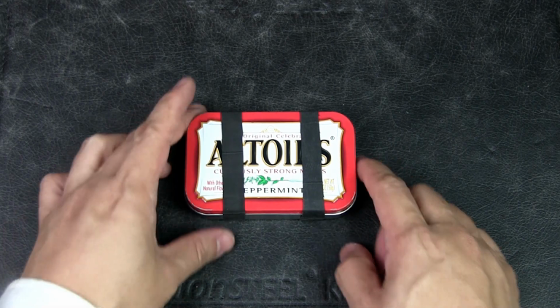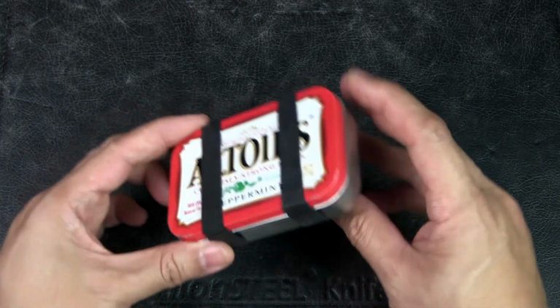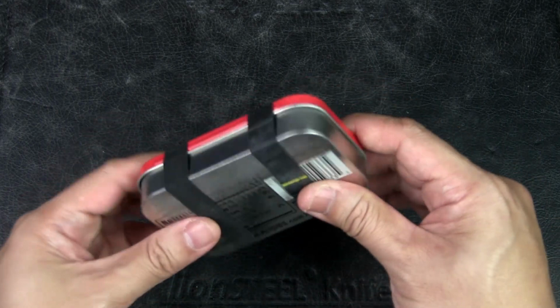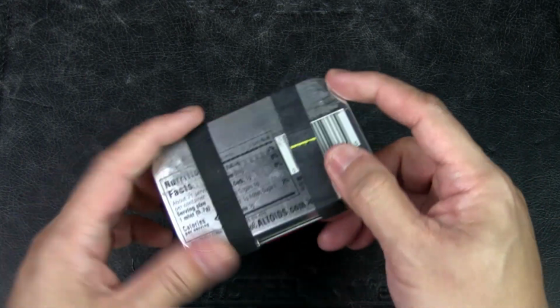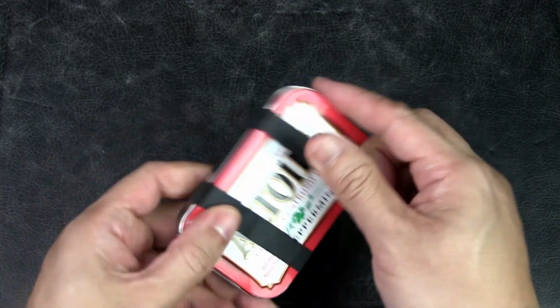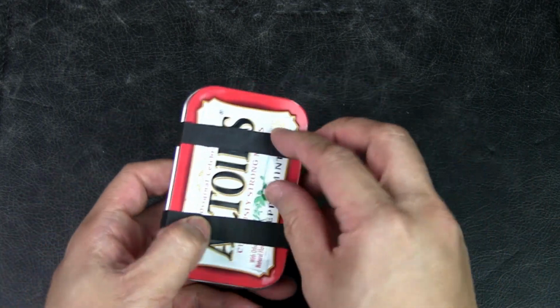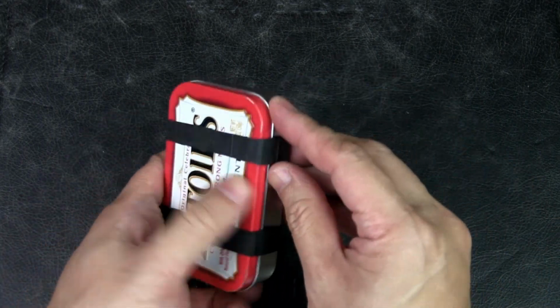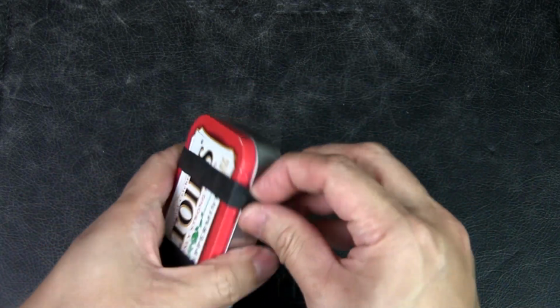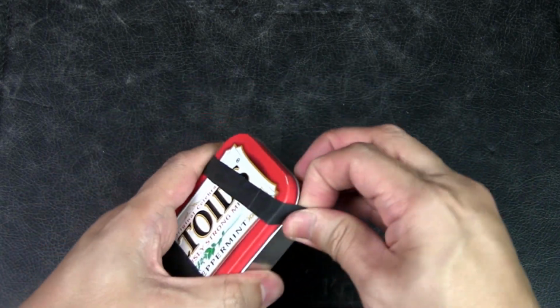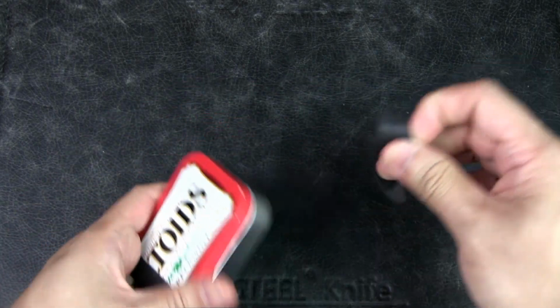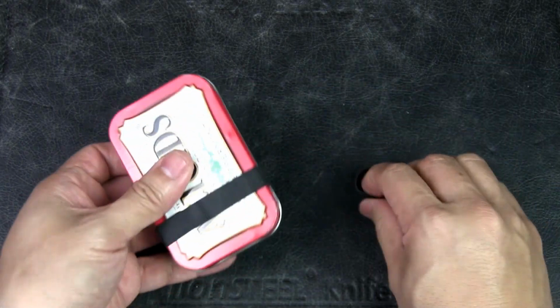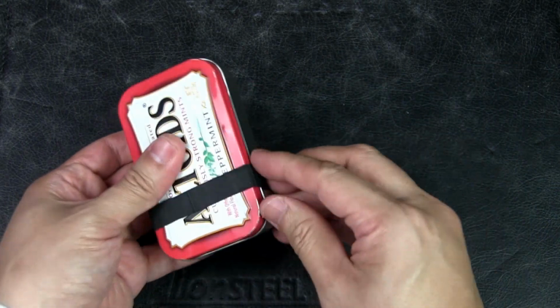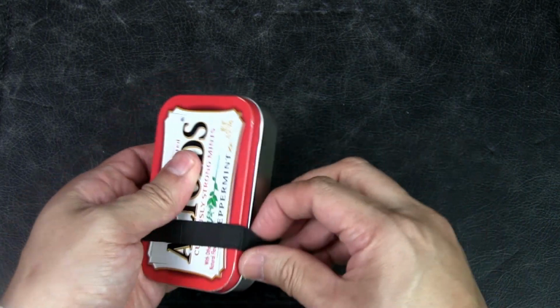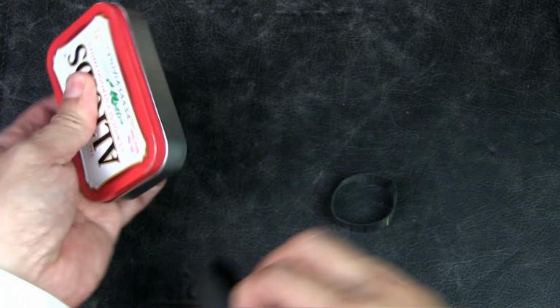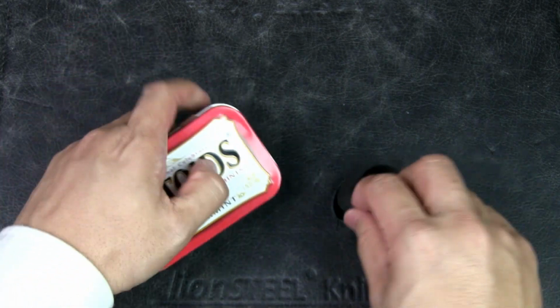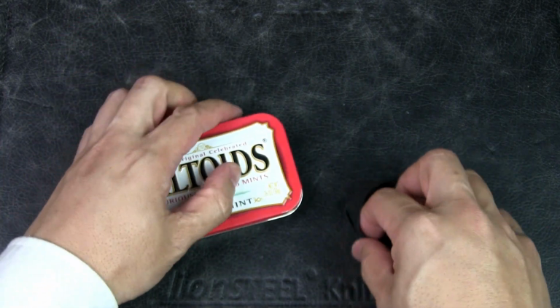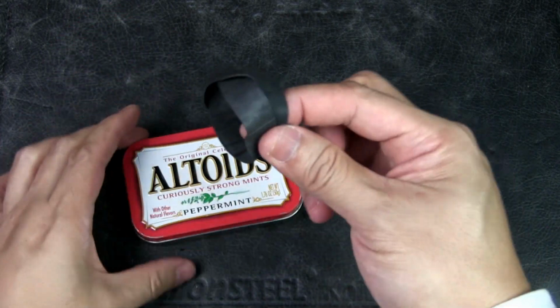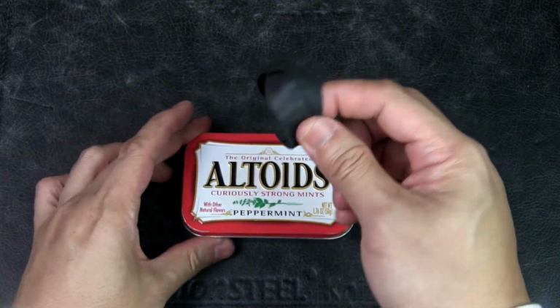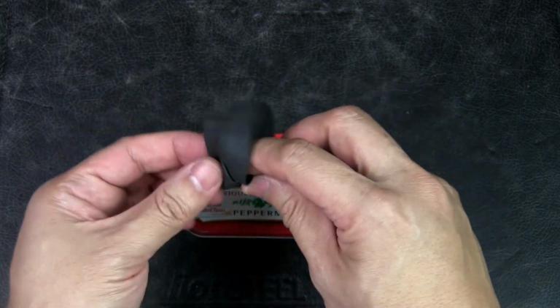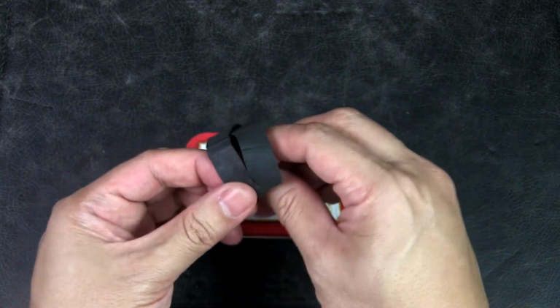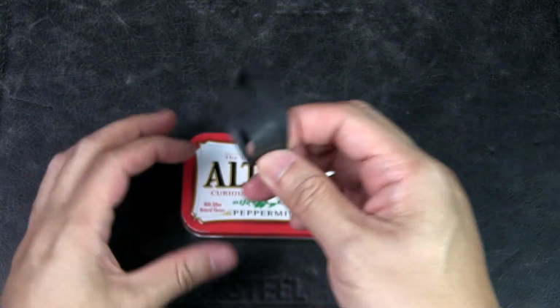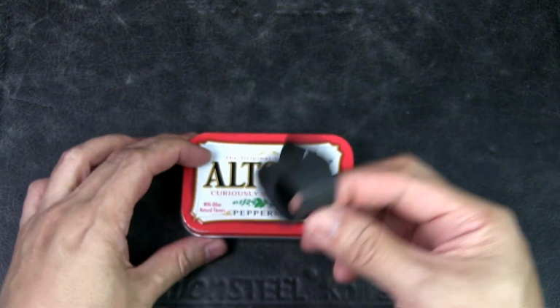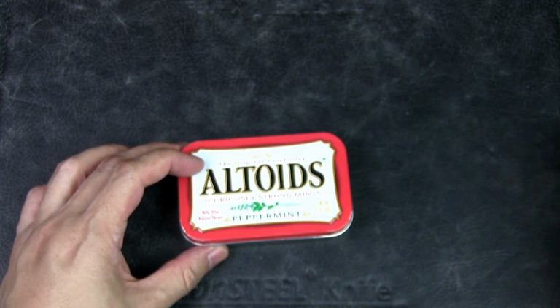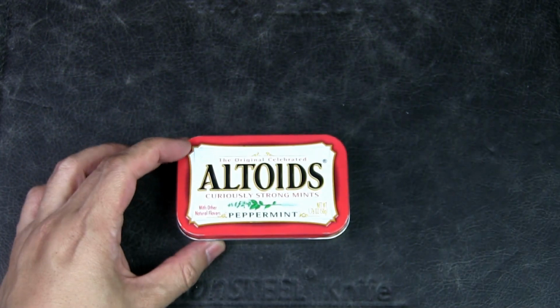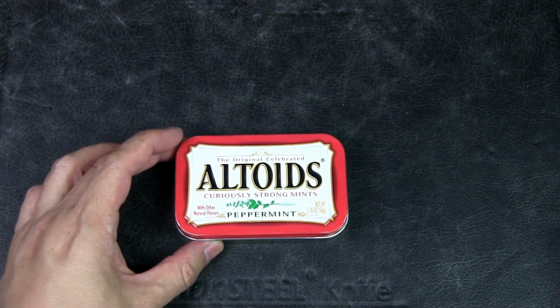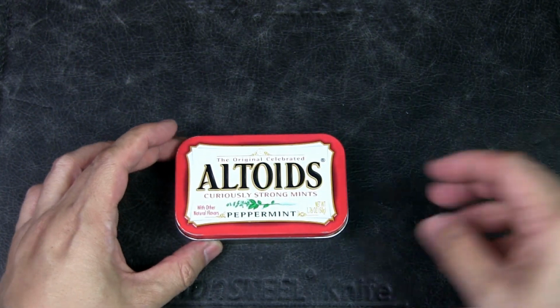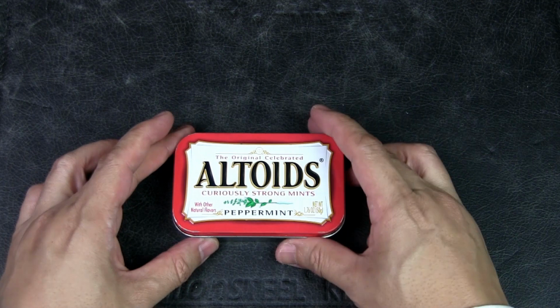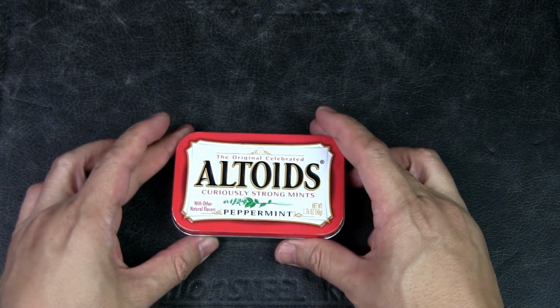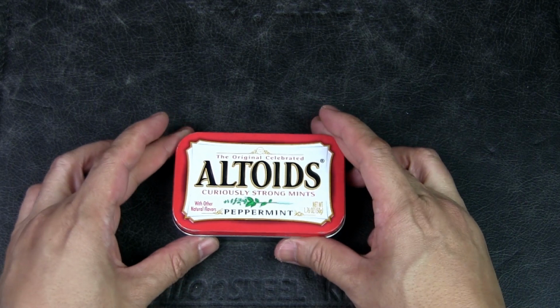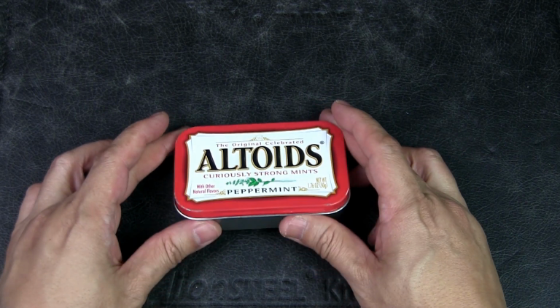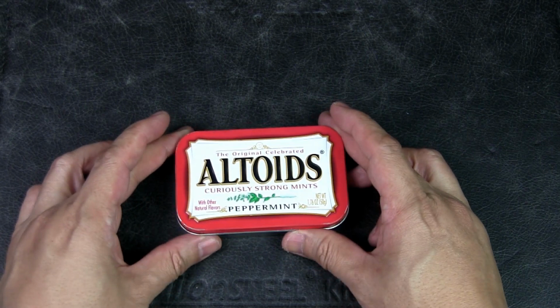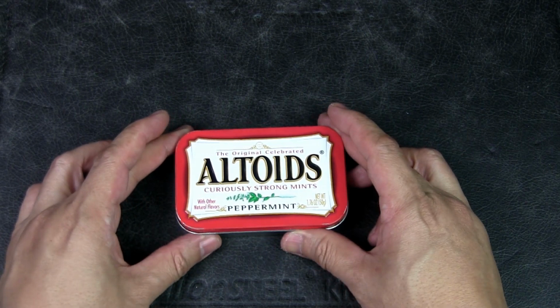There are two Ranger bands around it, and not only does it hold the tin shut, but Ranger bands are great fire extenders if you ever need to get a fire going — to add kindling and more things to burn.